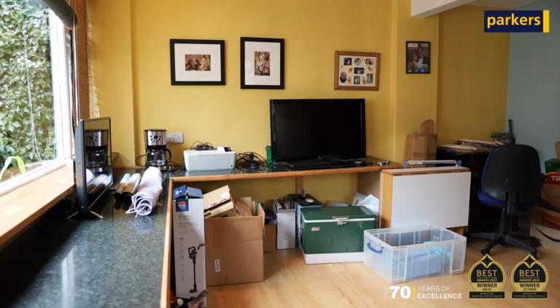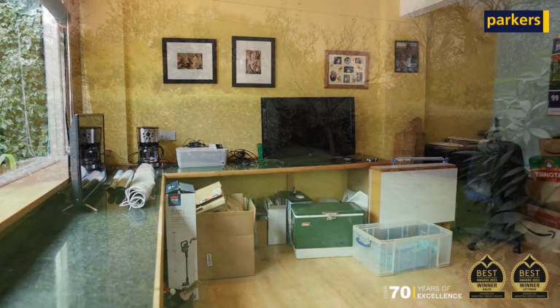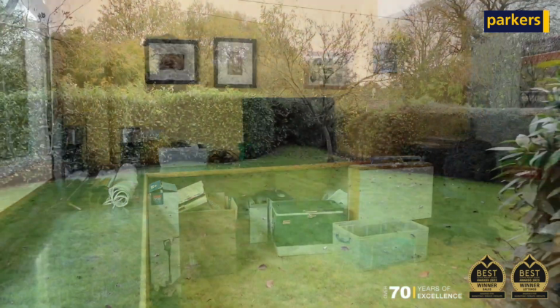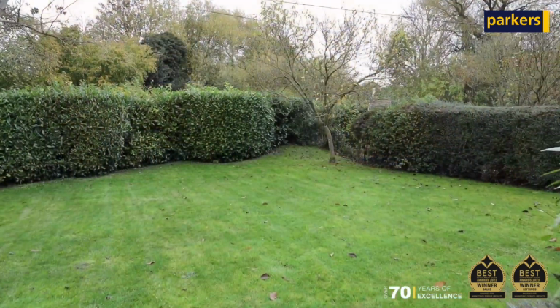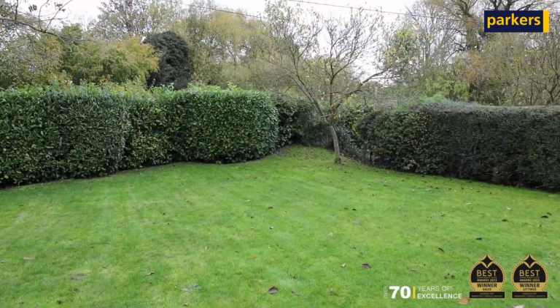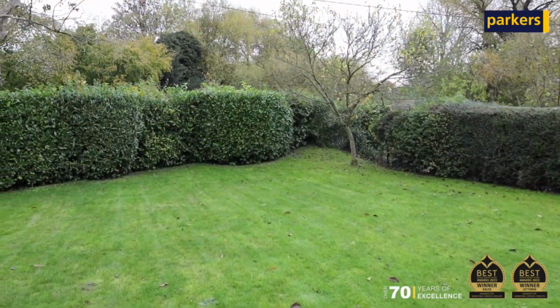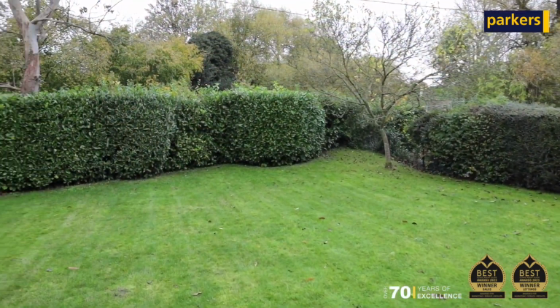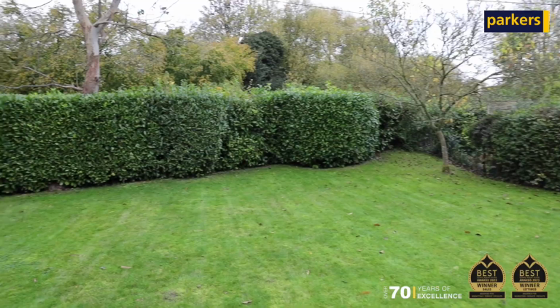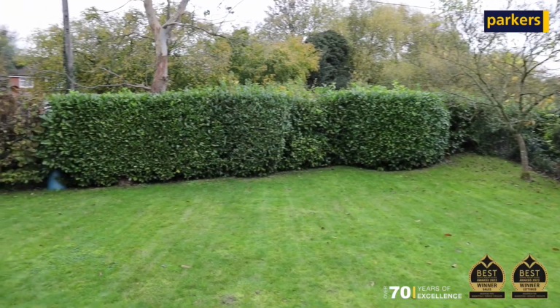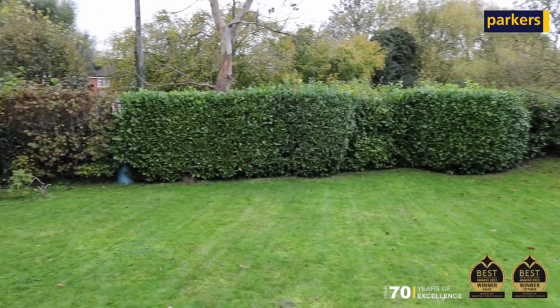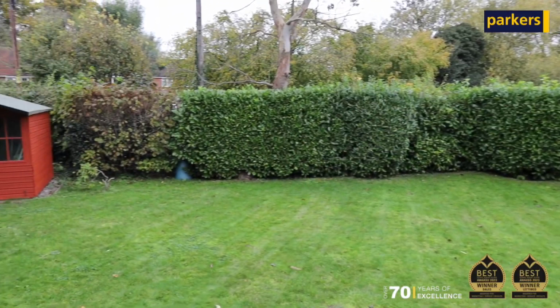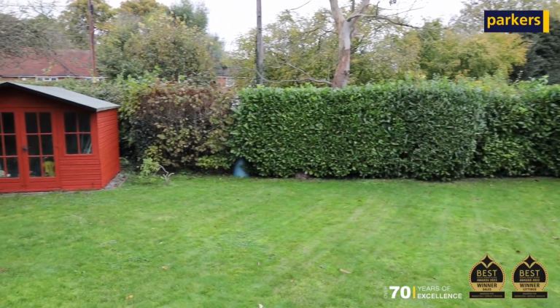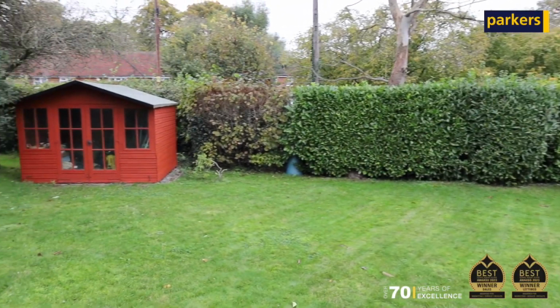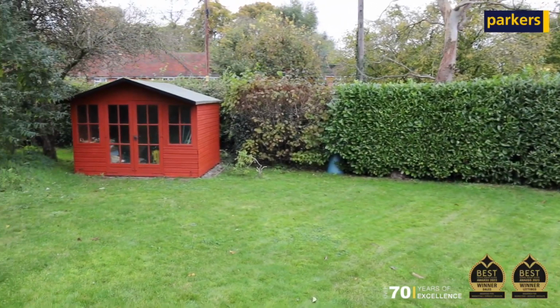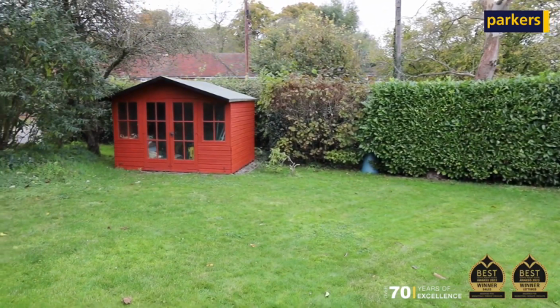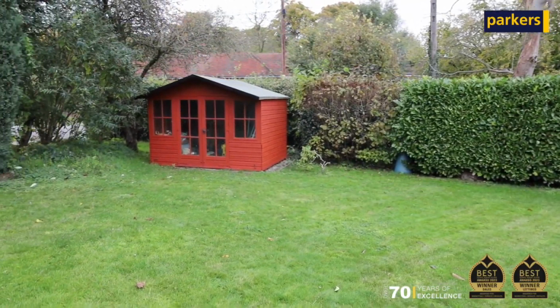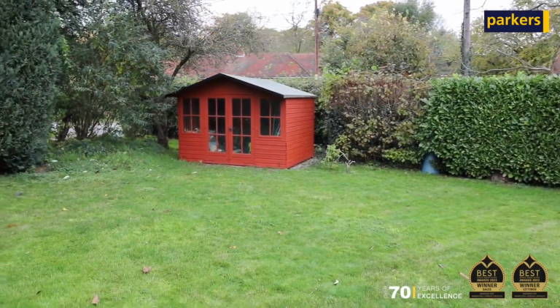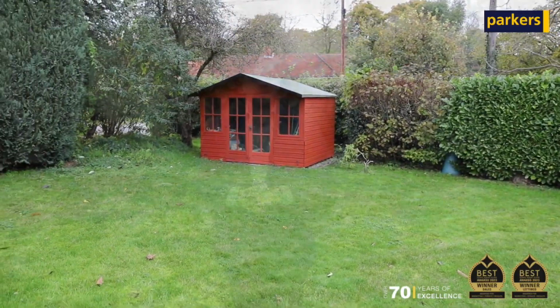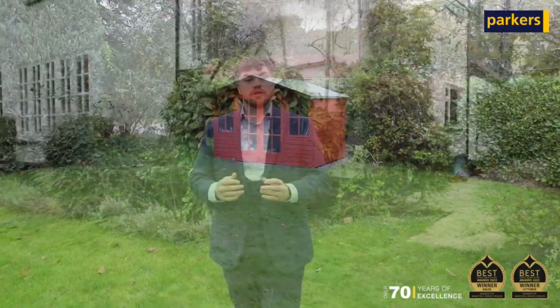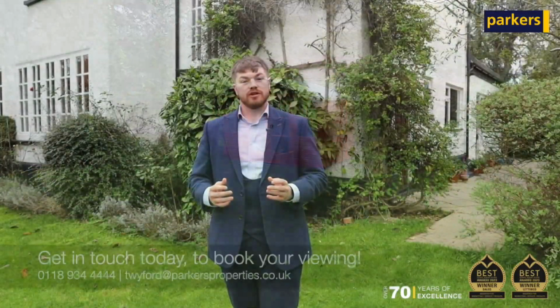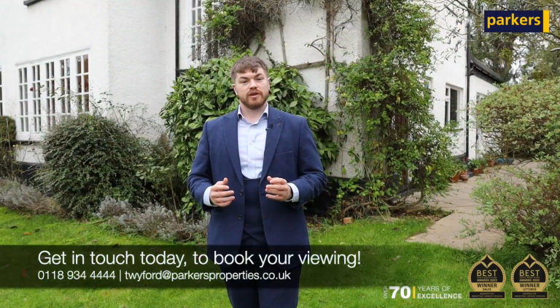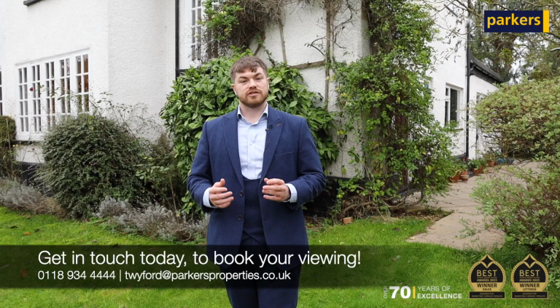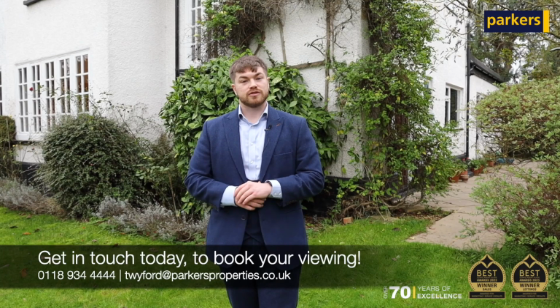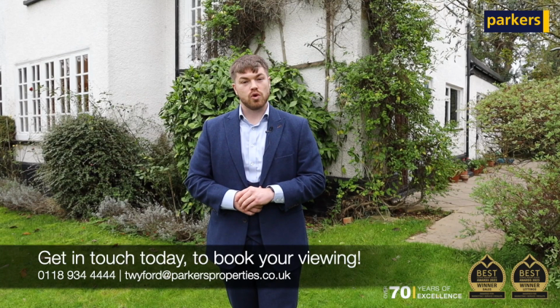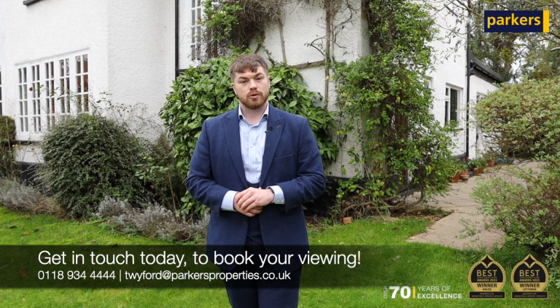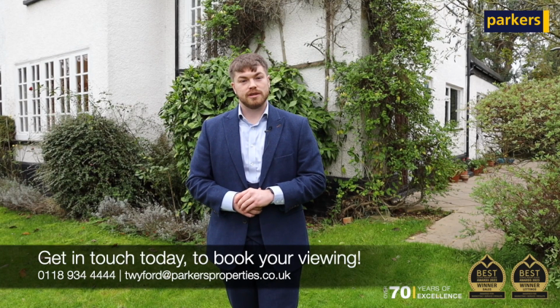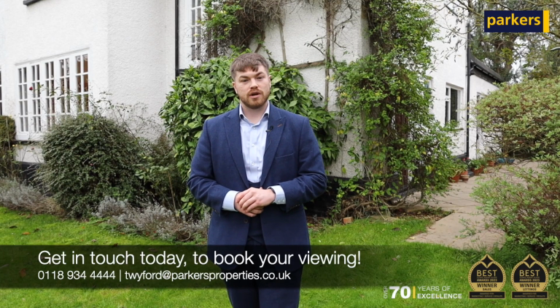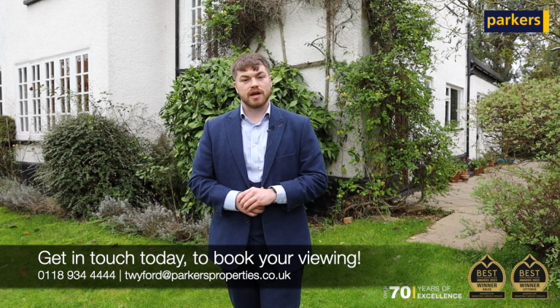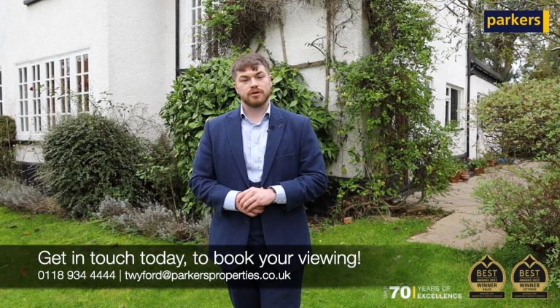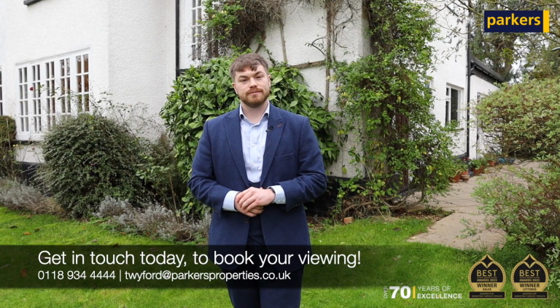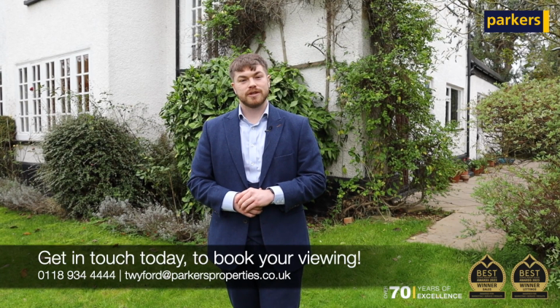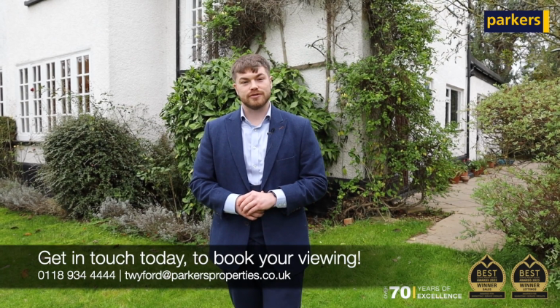You've also got a garden to the front of the property, as well as driveway parking for three or four cars. If you'd like to book in your viewing, just give us a call or drop us an email and we'll be happy to book you in. I'll see you soon.